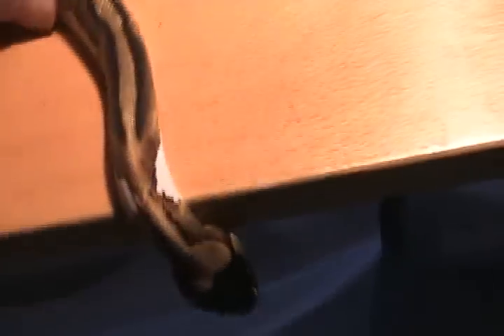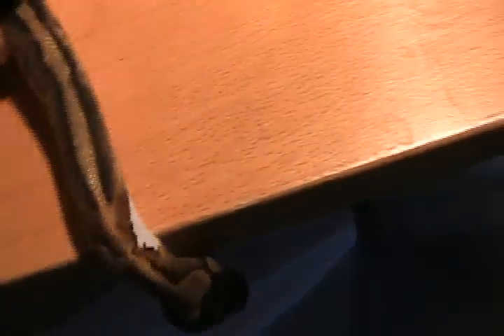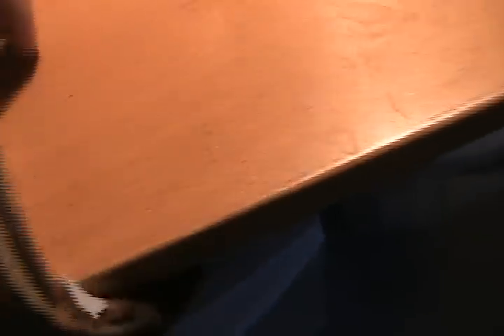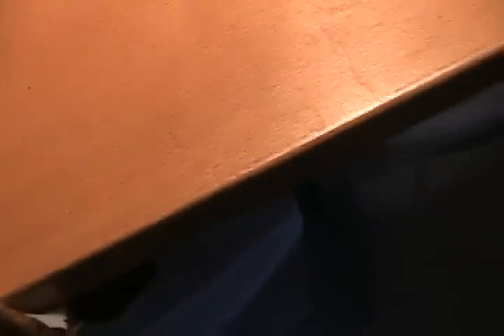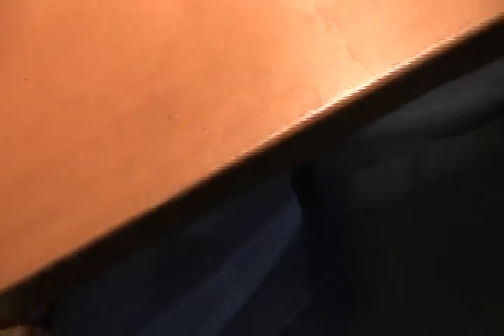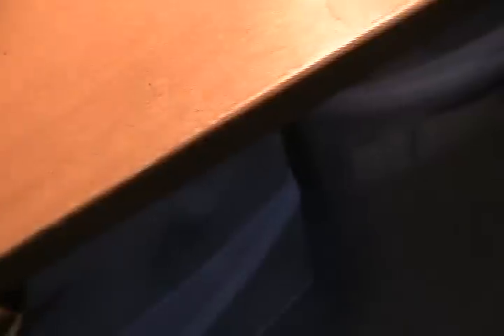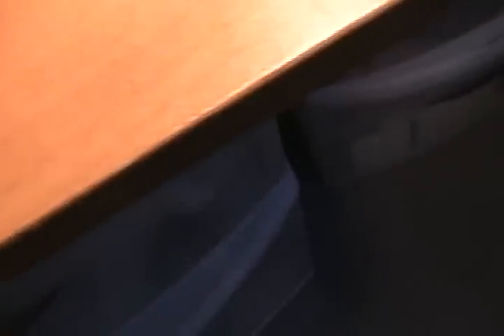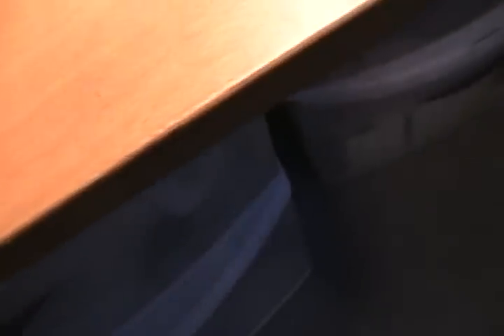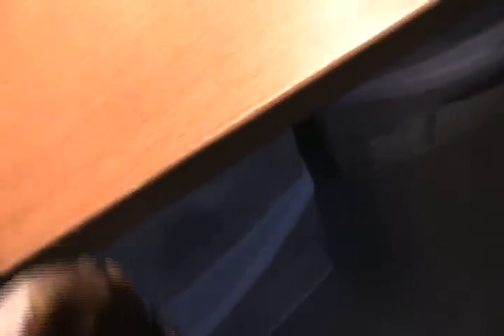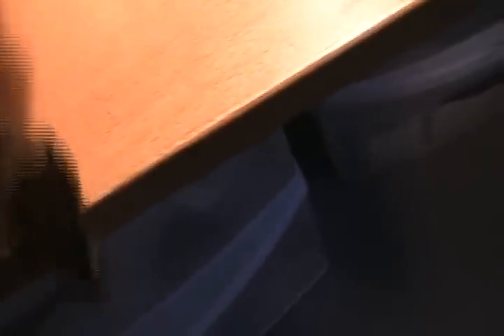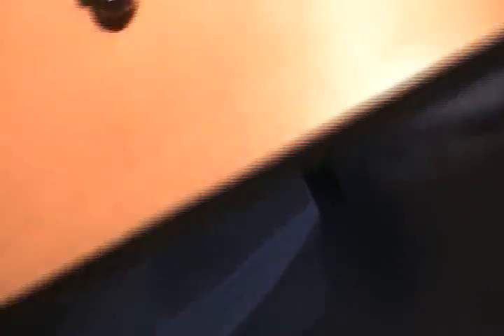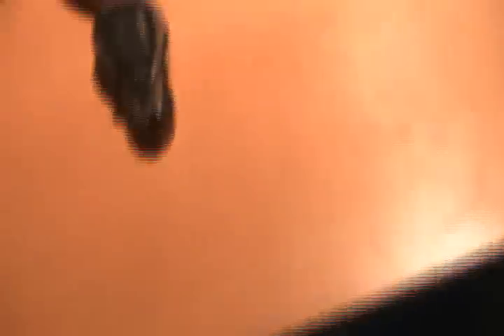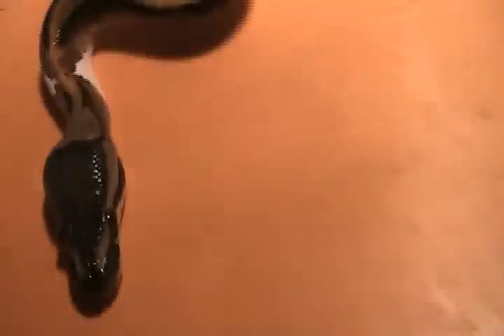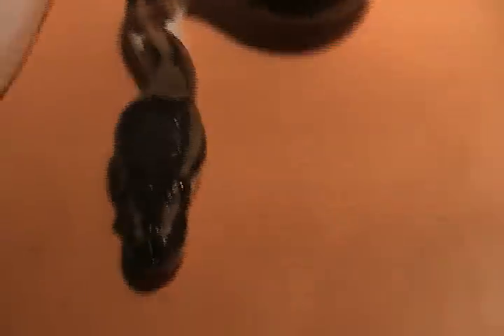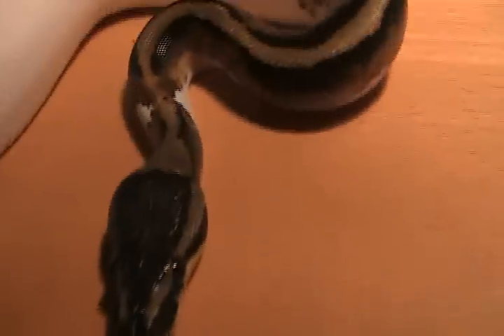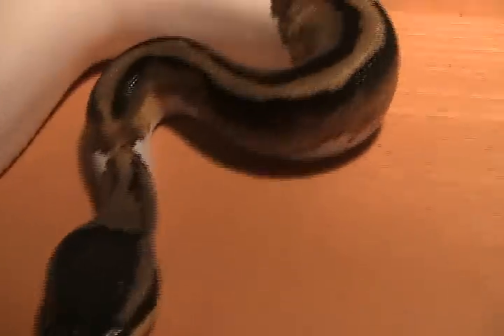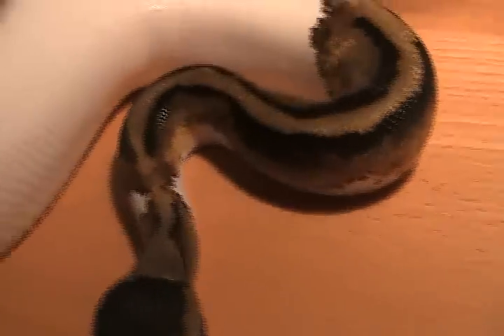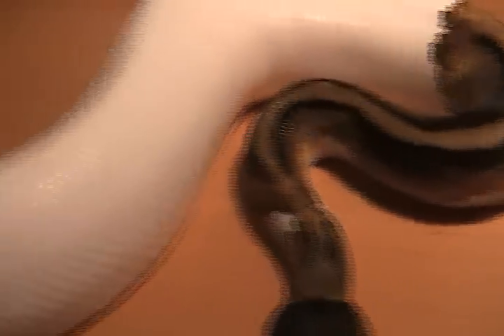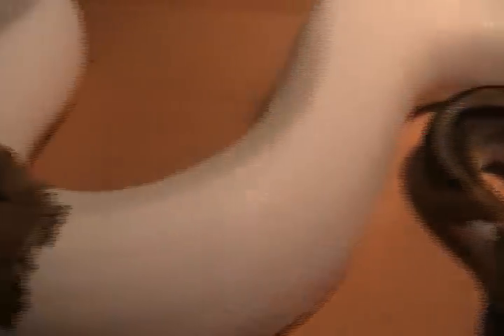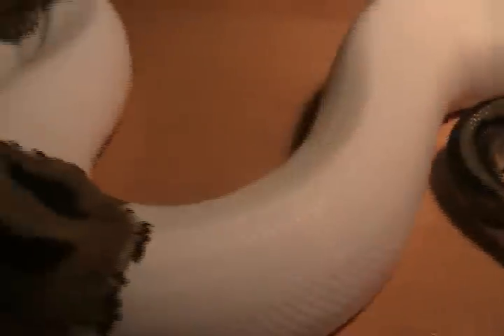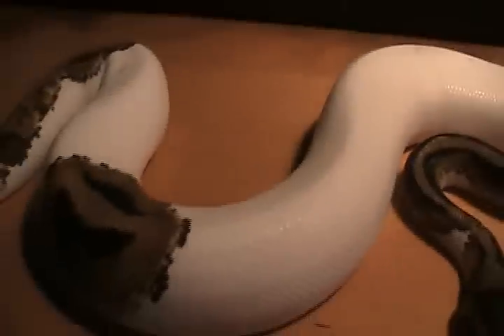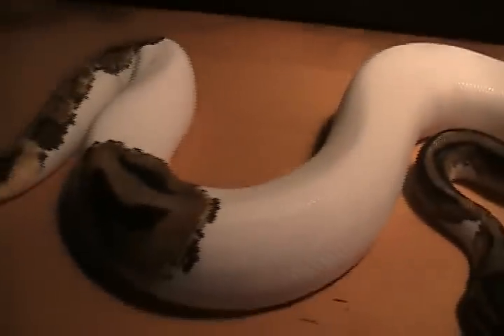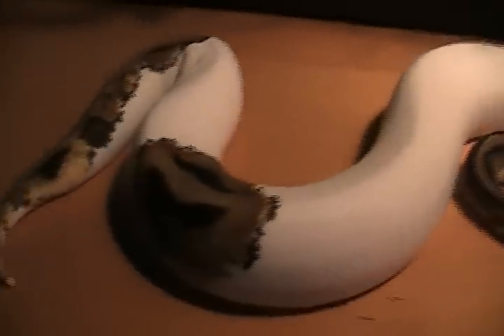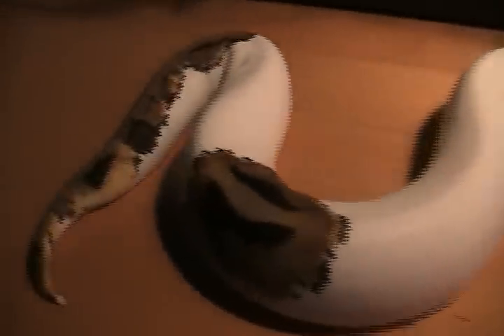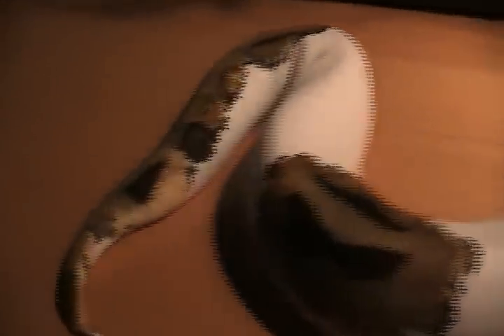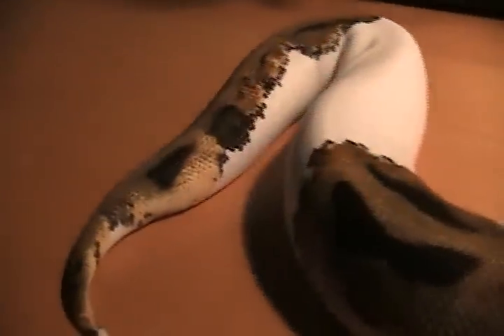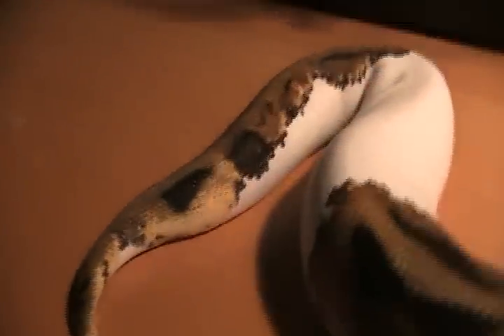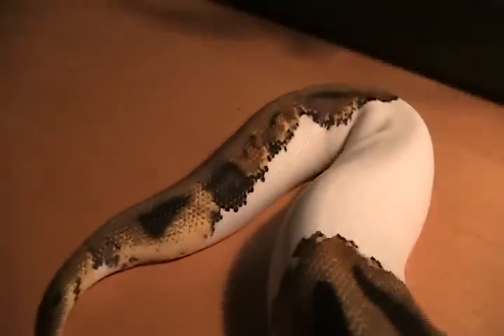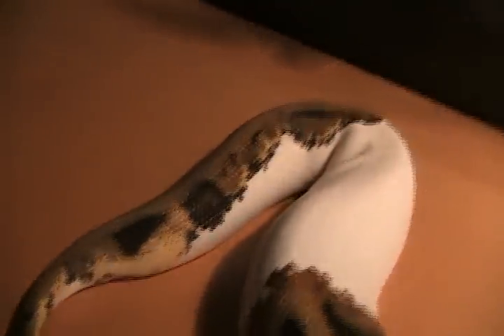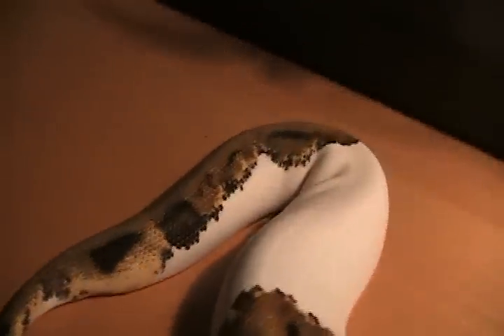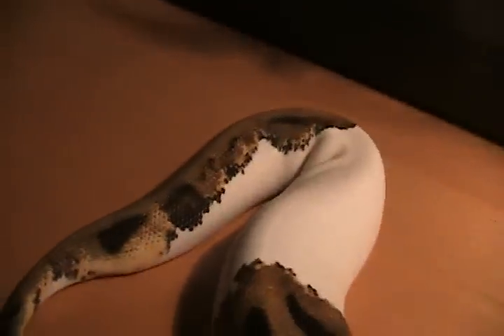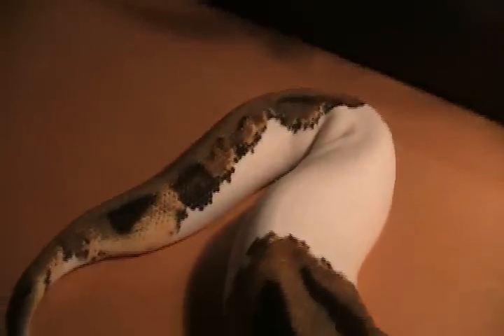He's really orange and has a lot of white. I really like his tail pattern.